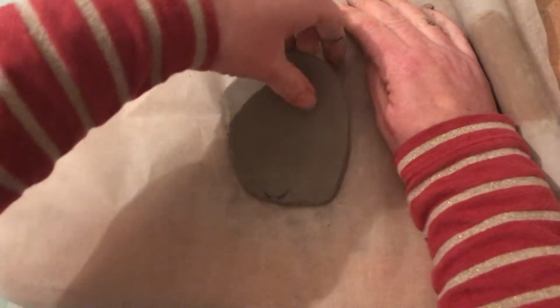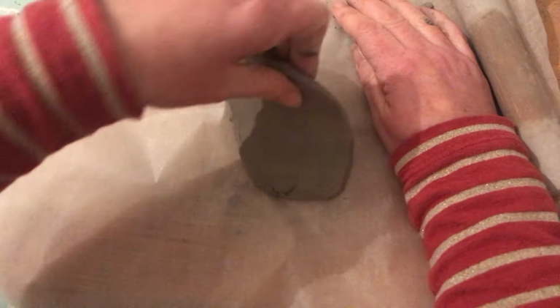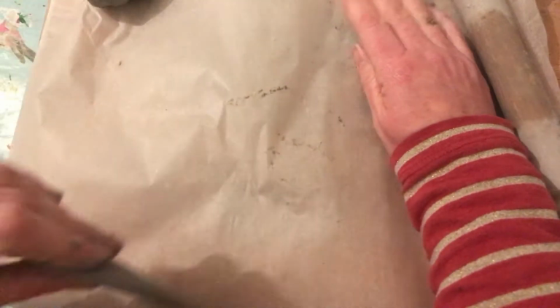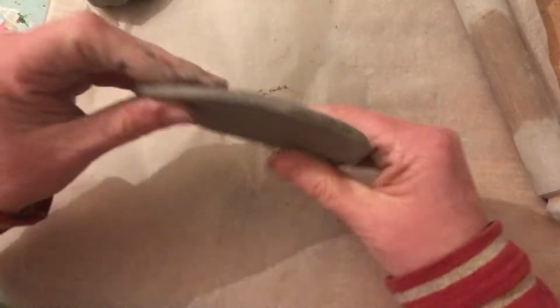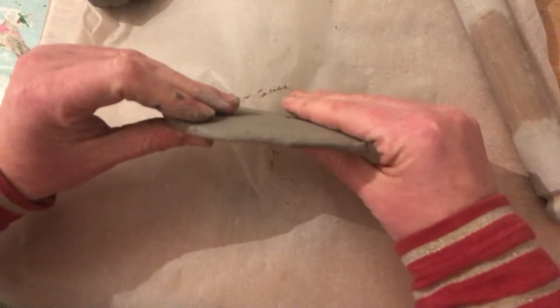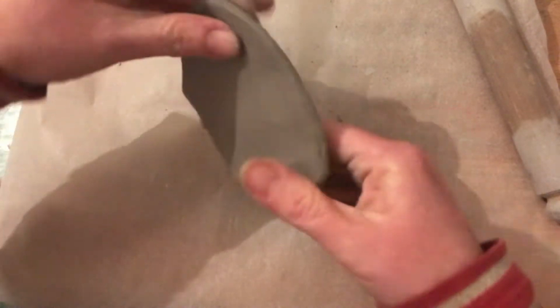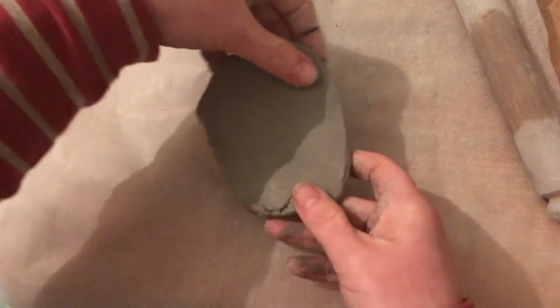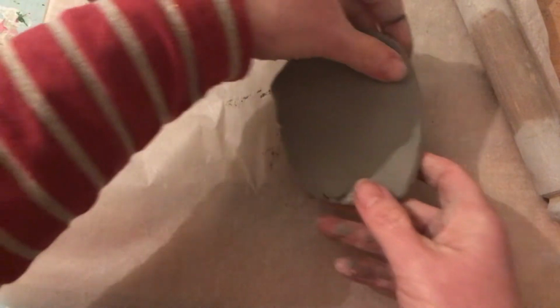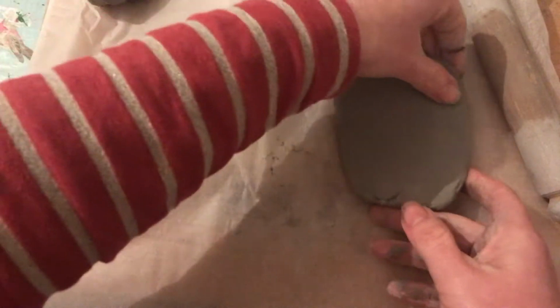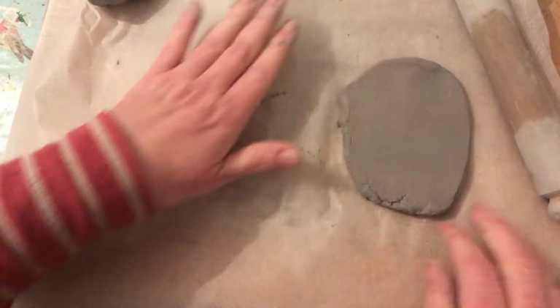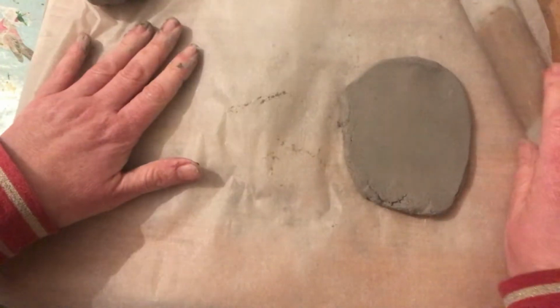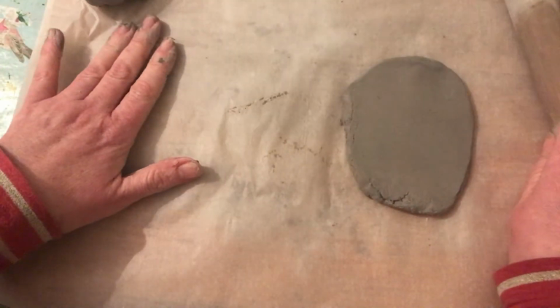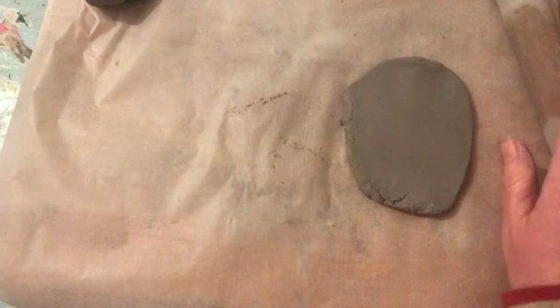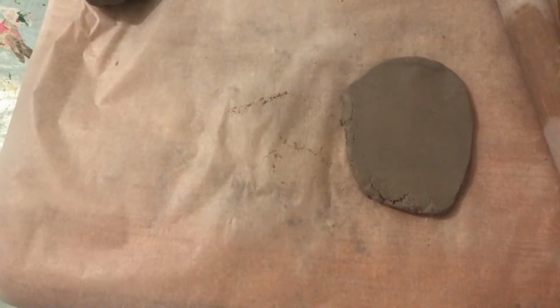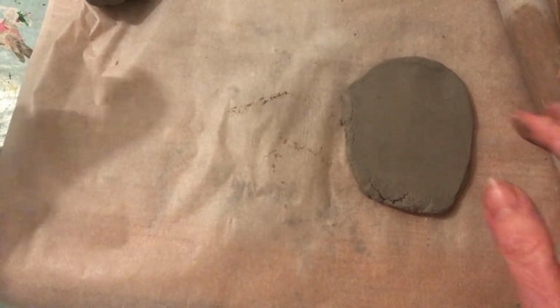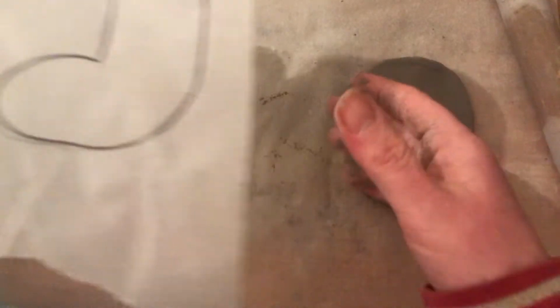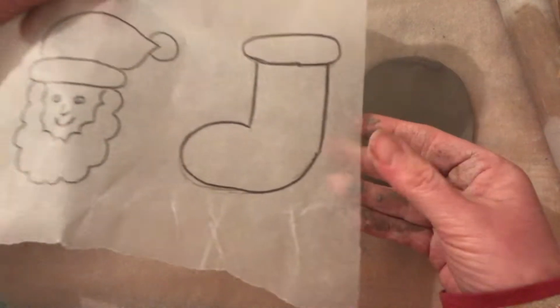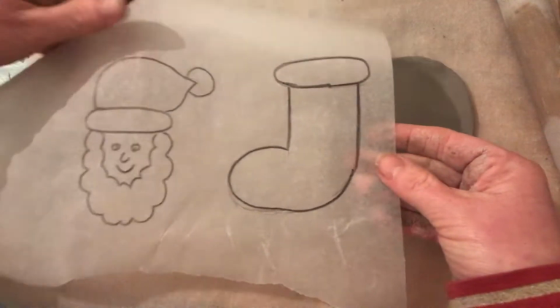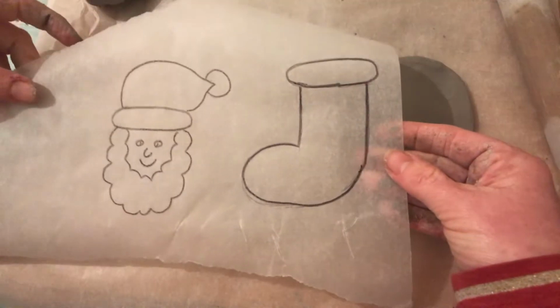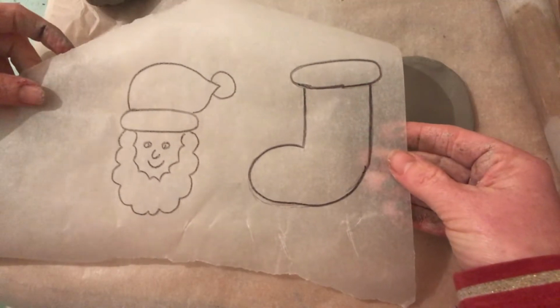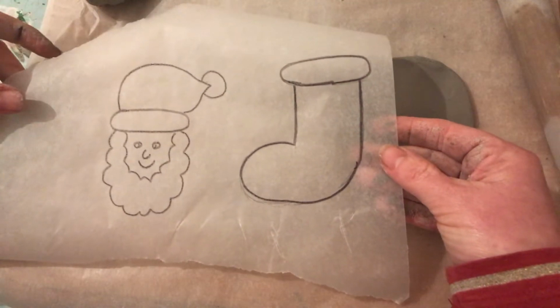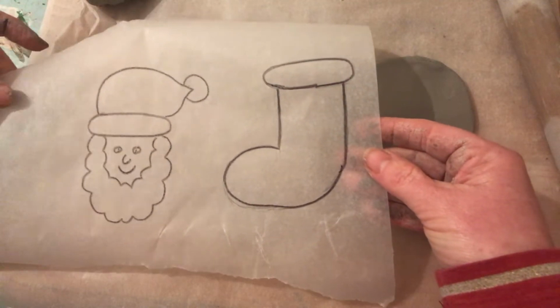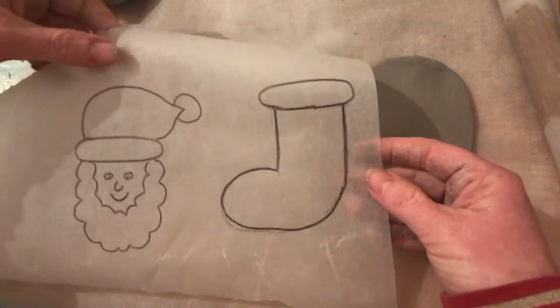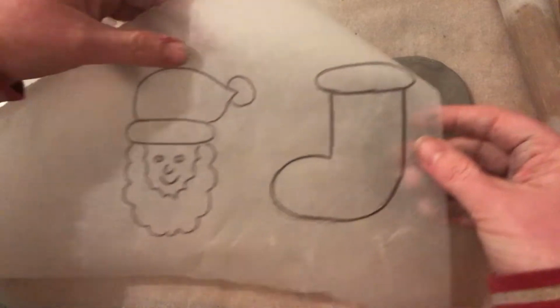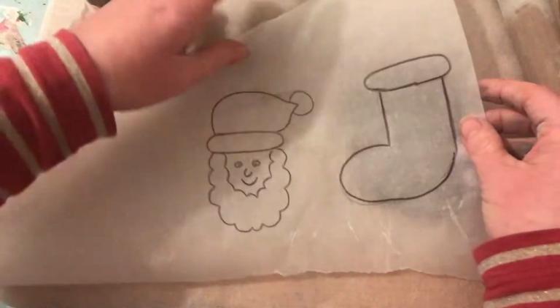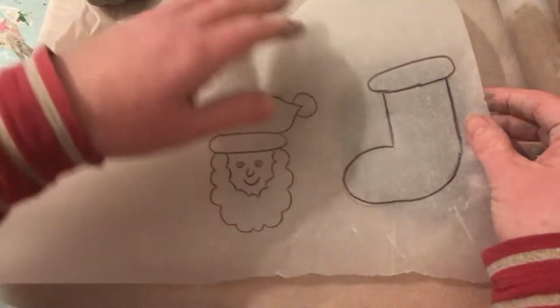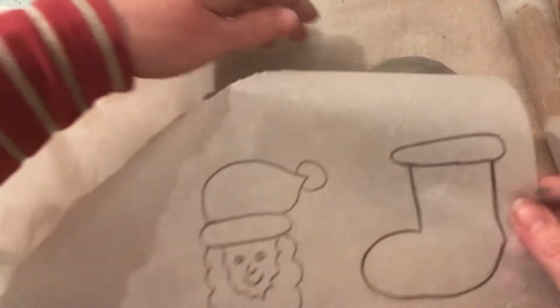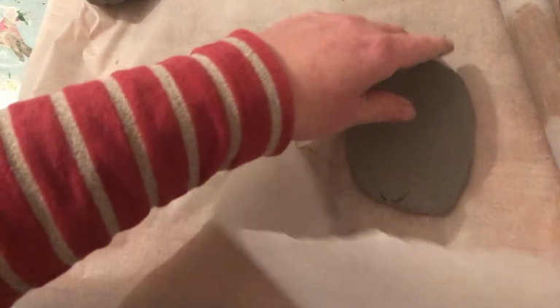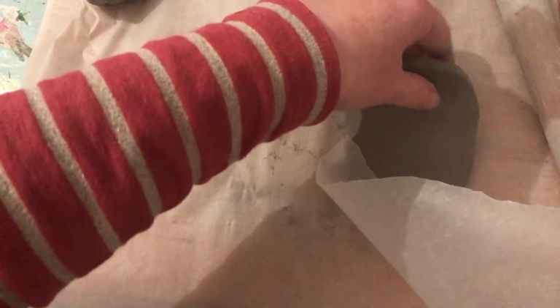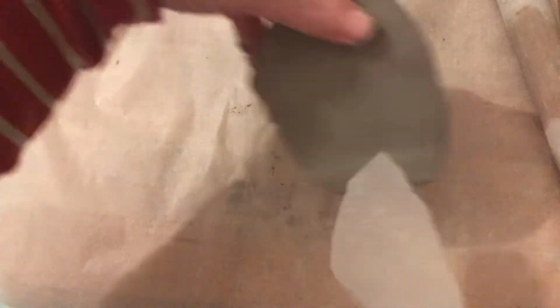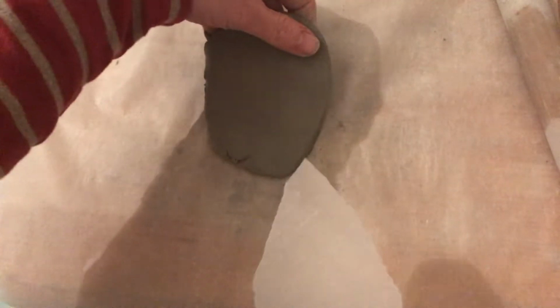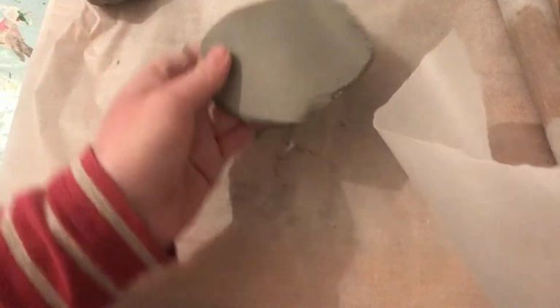I think that's about fine — that's how thick mine is. What I've previously done is I've made some templates. I didn't have cutters so I've made these templates that I drew by myself onto baking parchment, and I'm just going to put one of these on here.